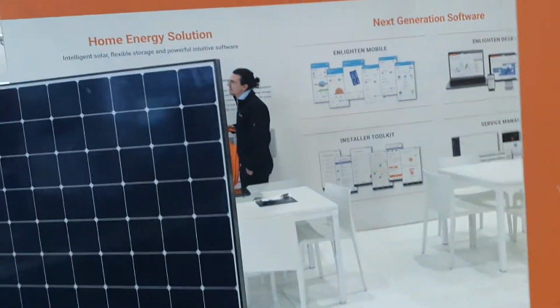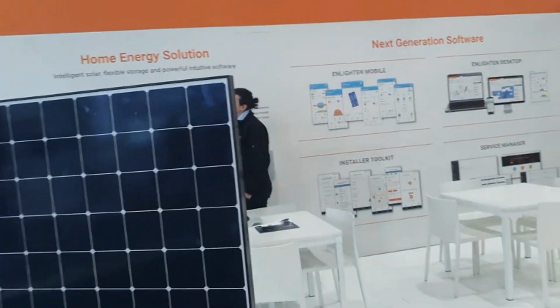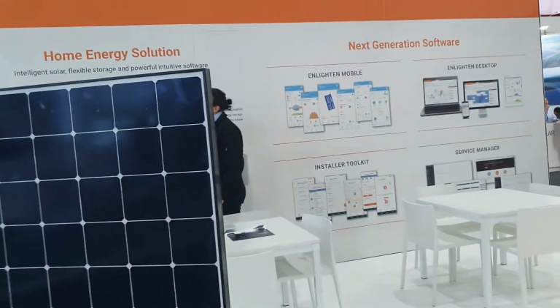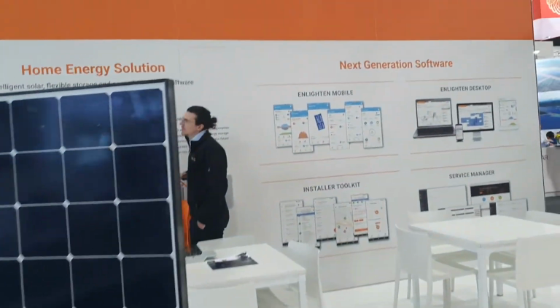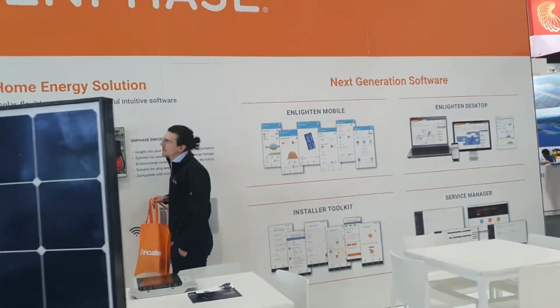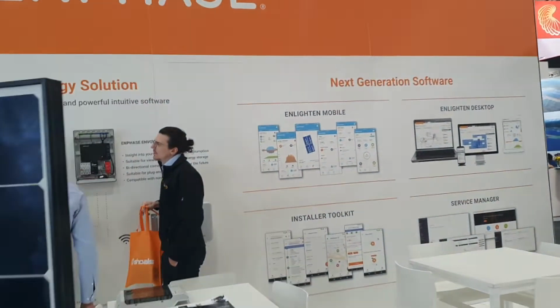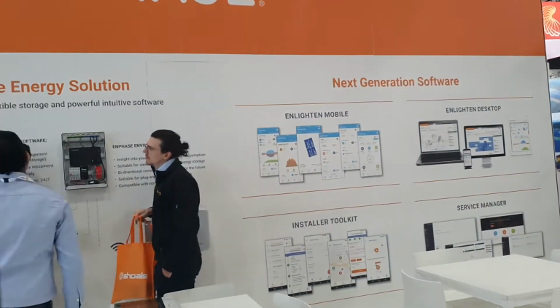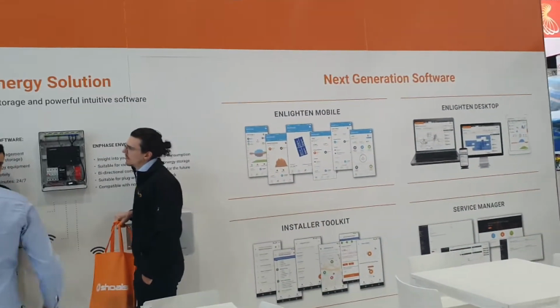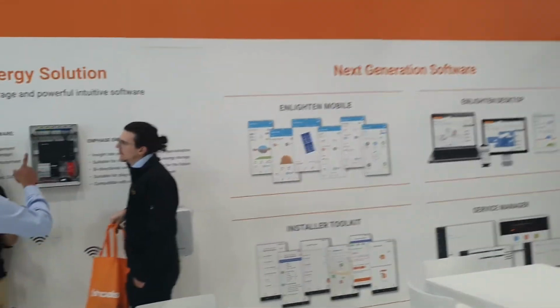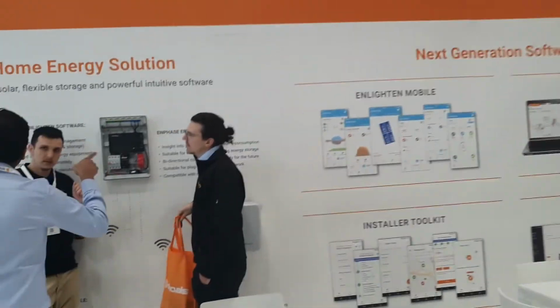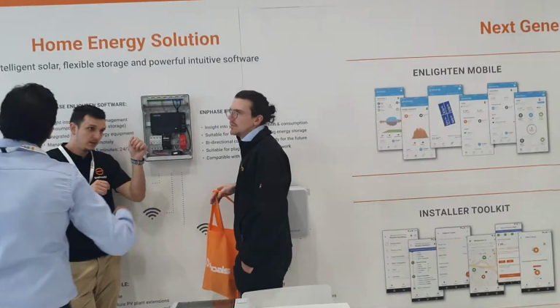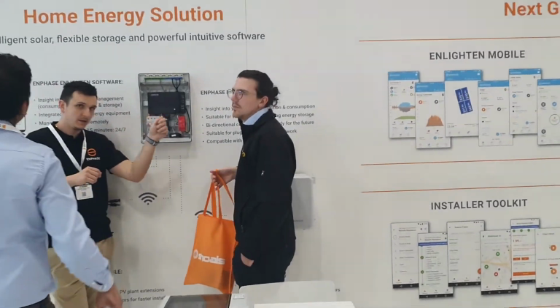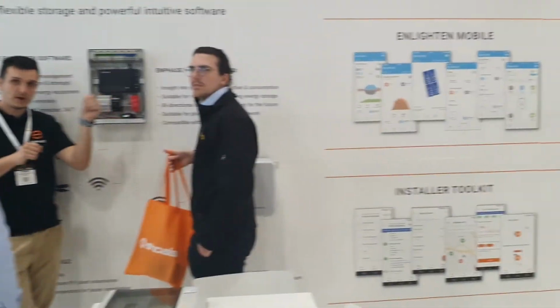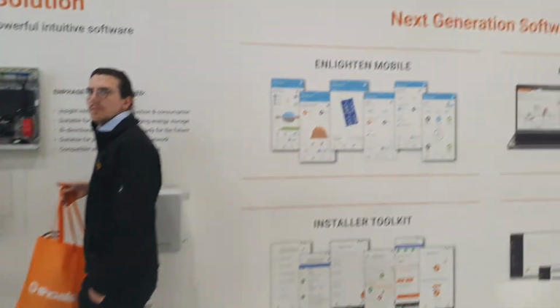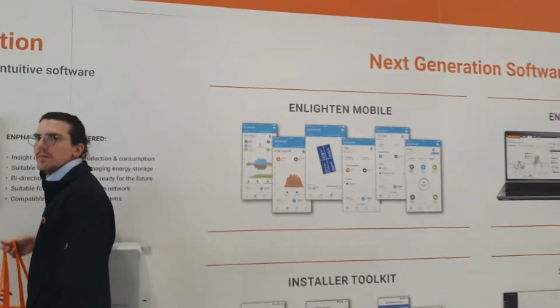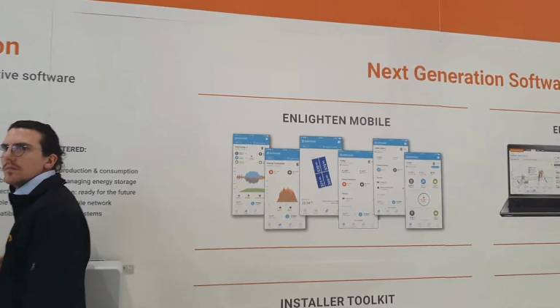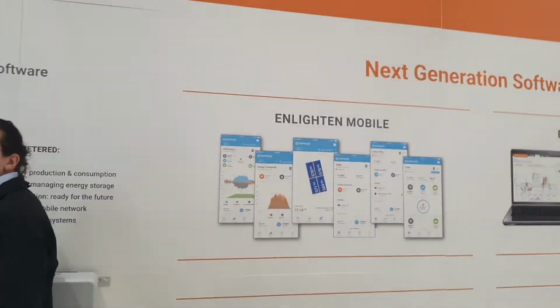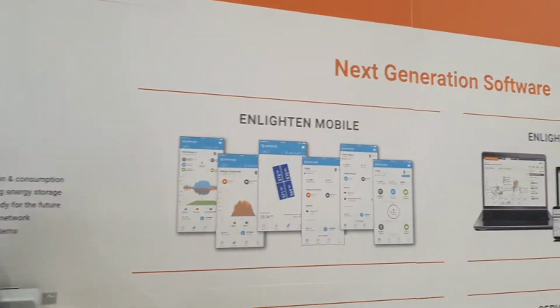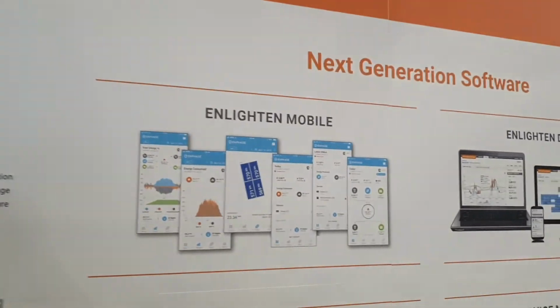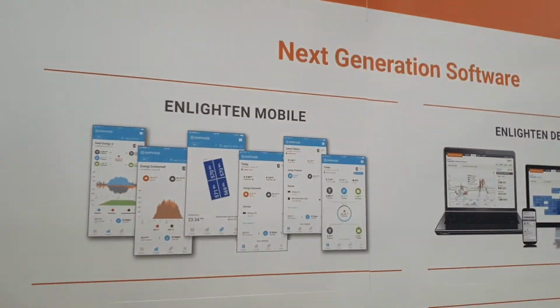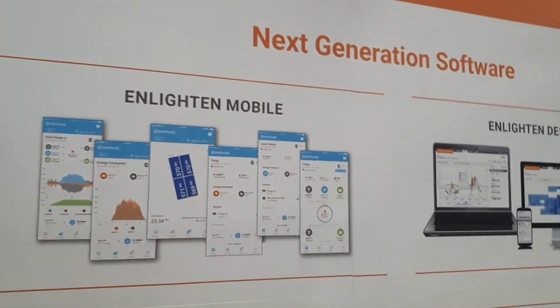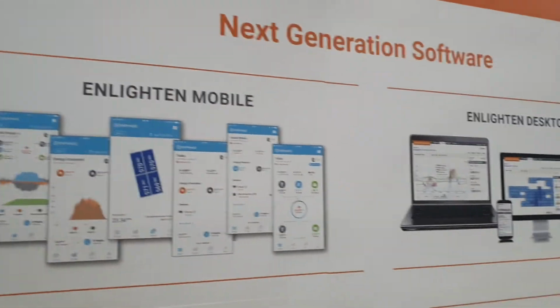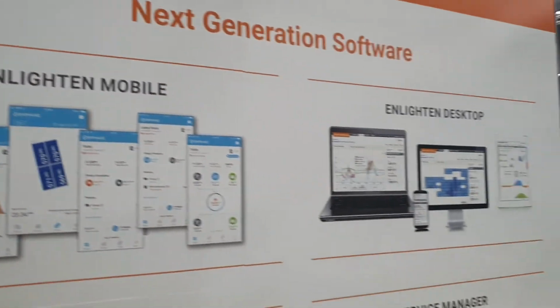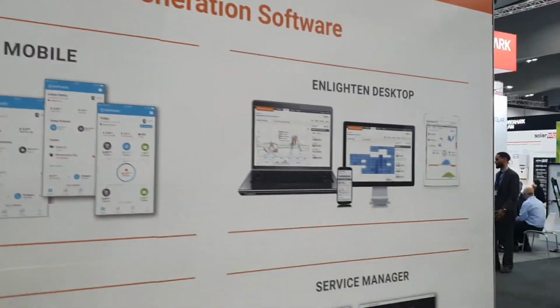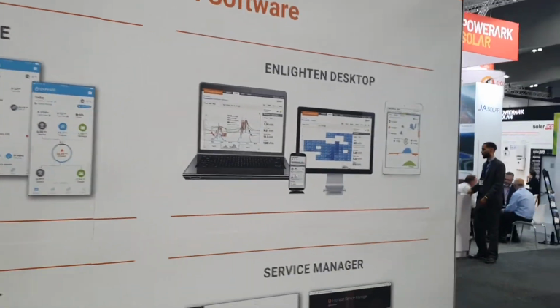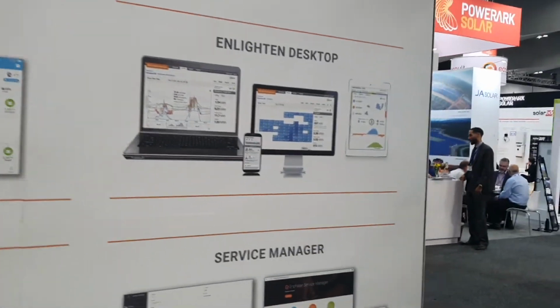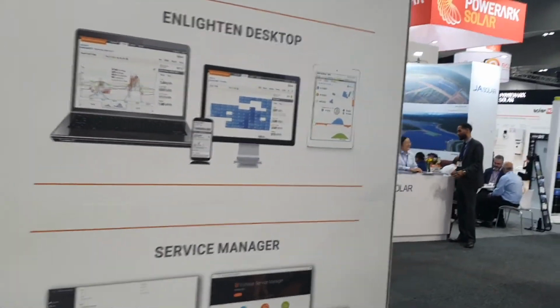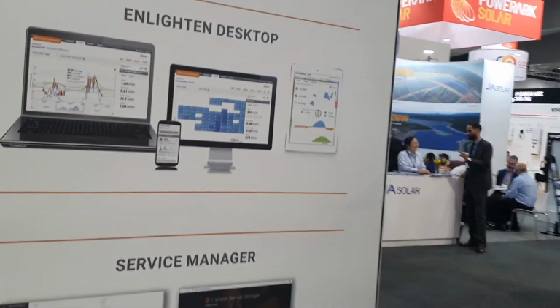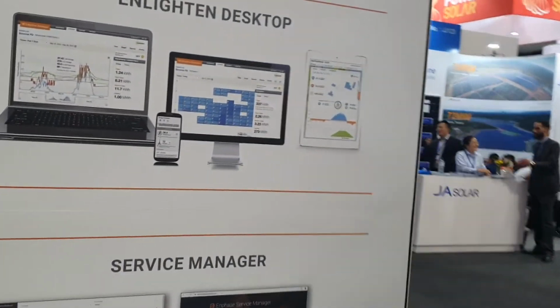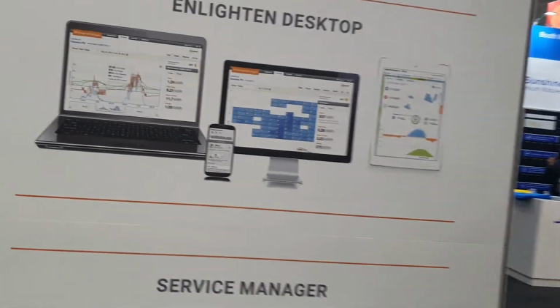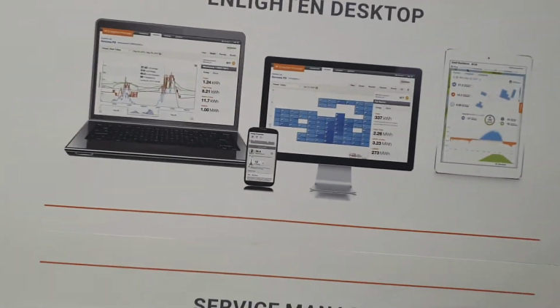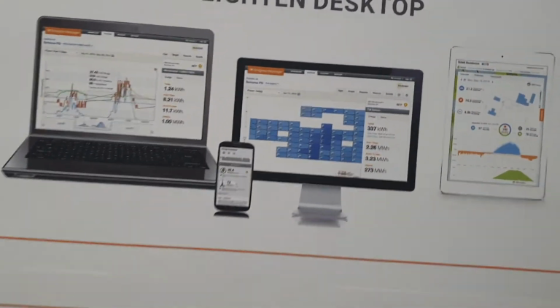Enphase is a reputable brand of micro inverter, and they have monitoring for every panel as such.